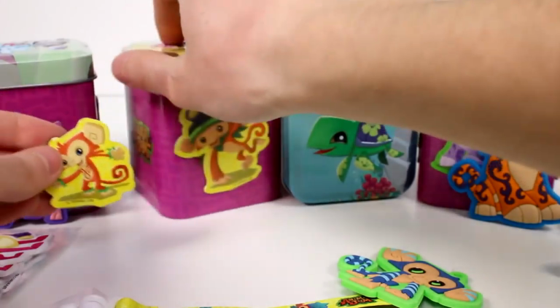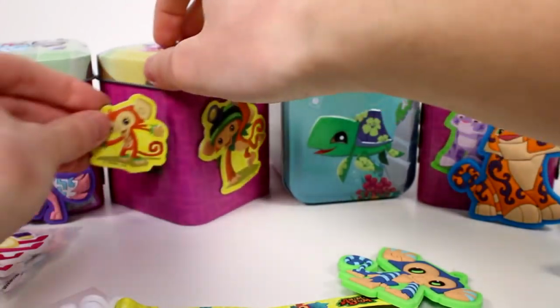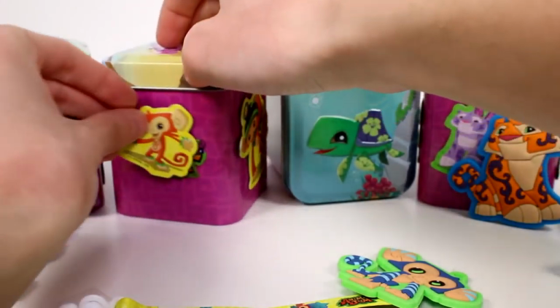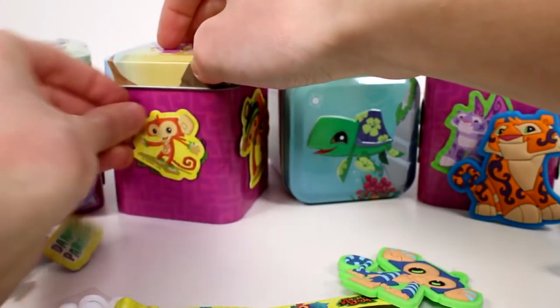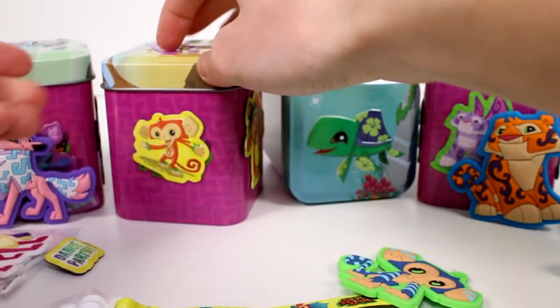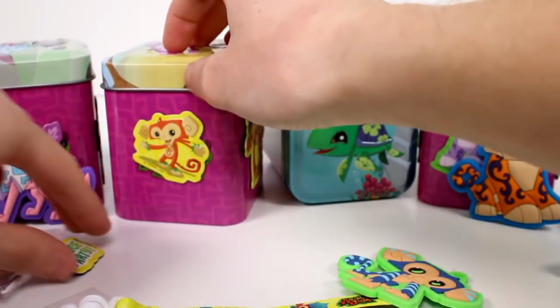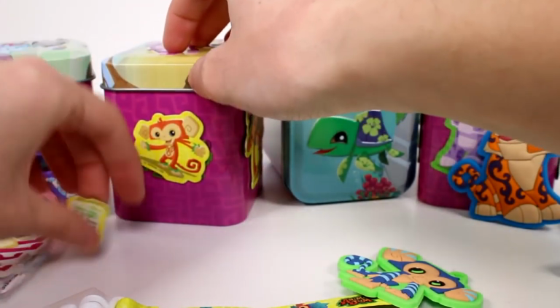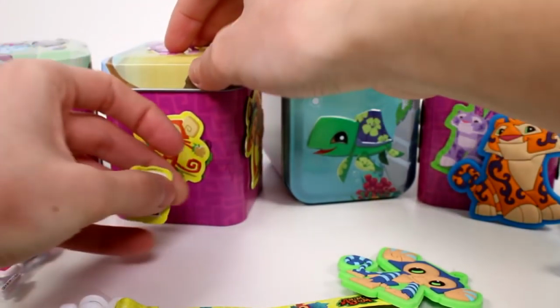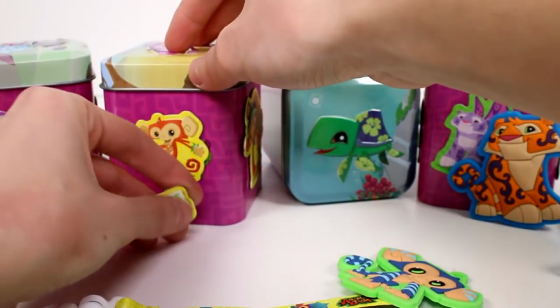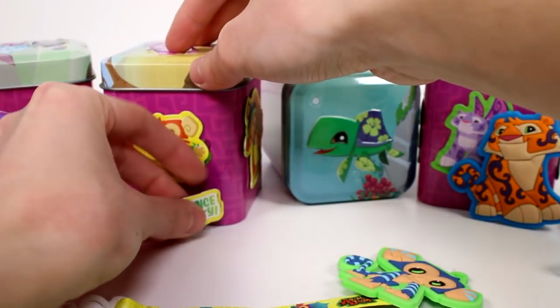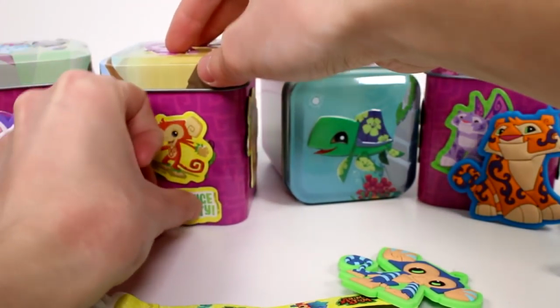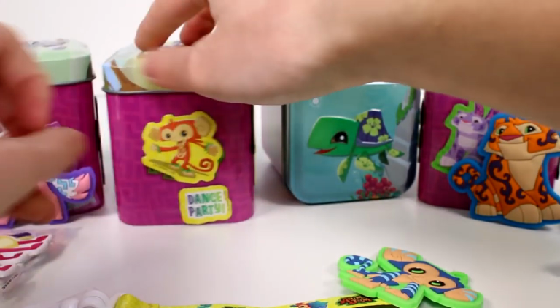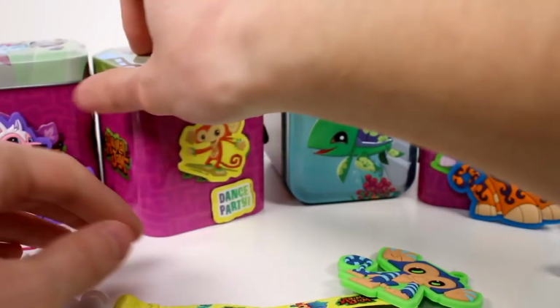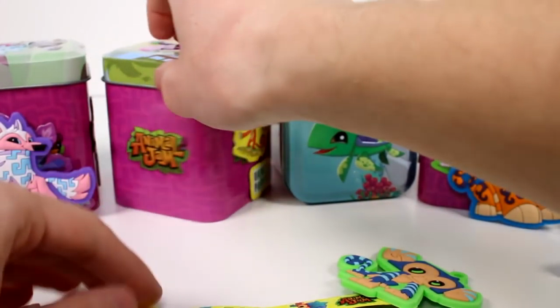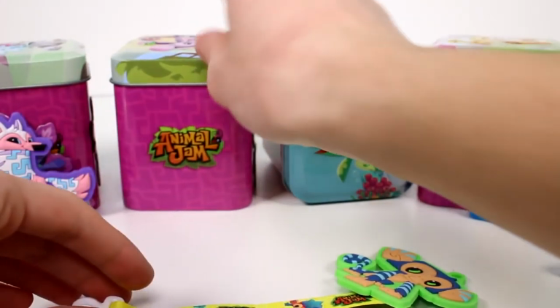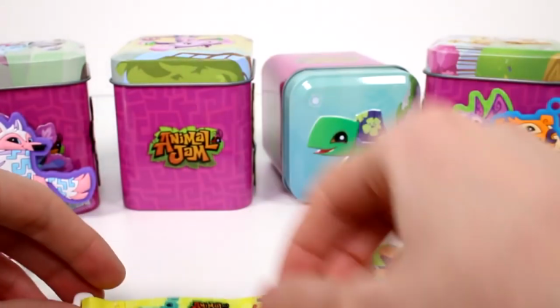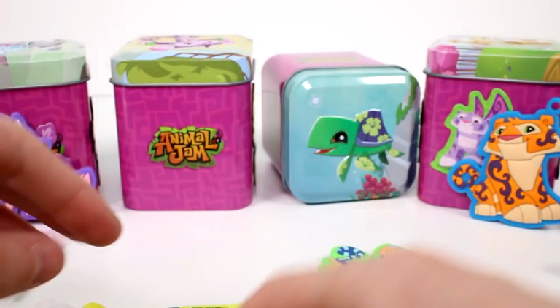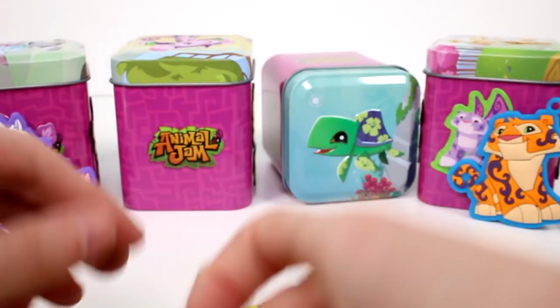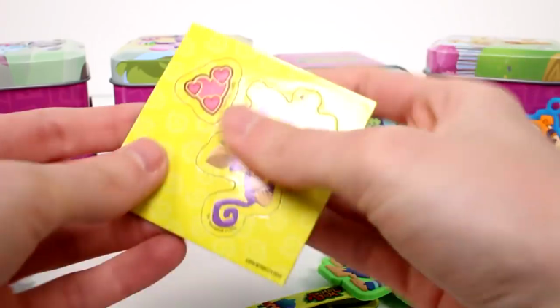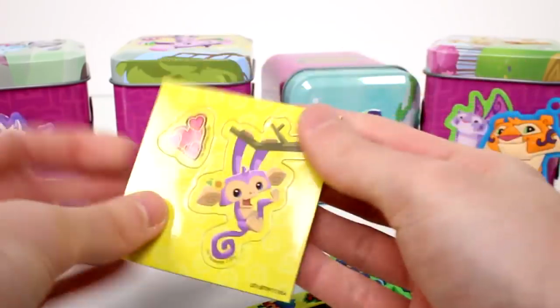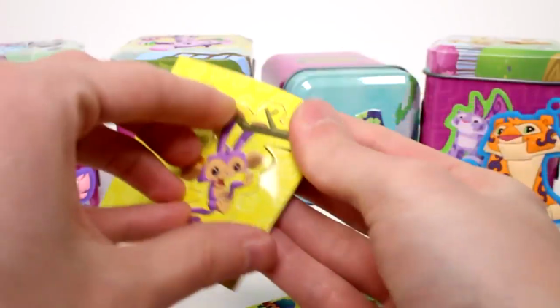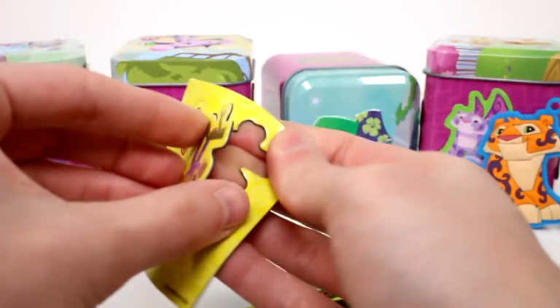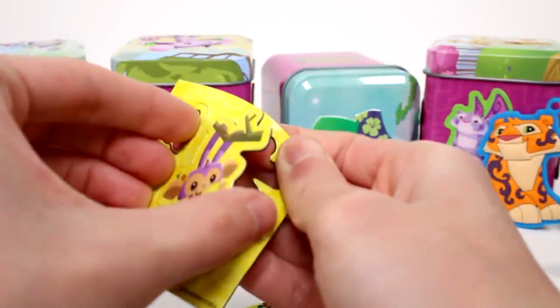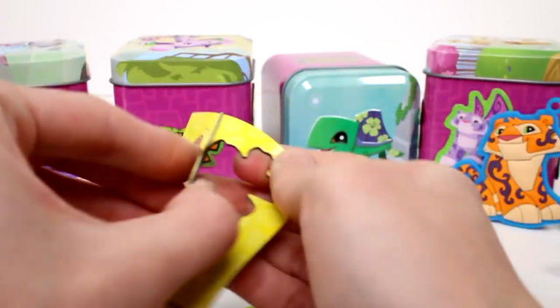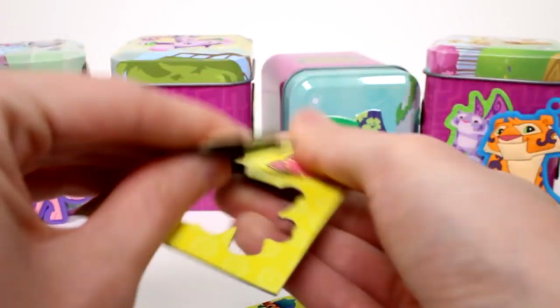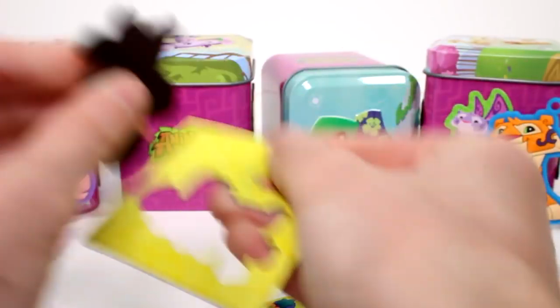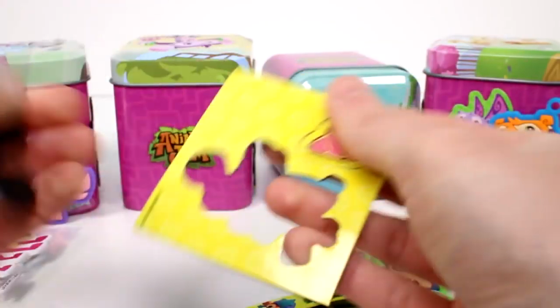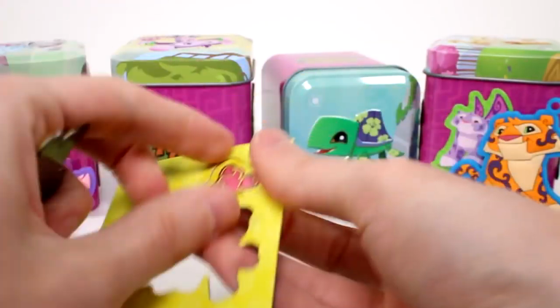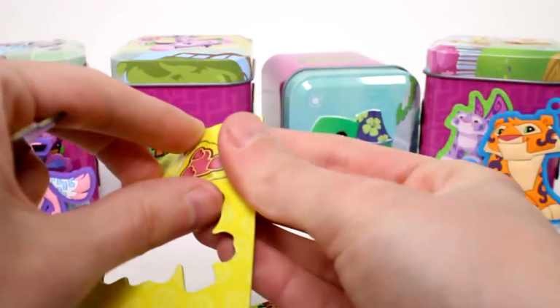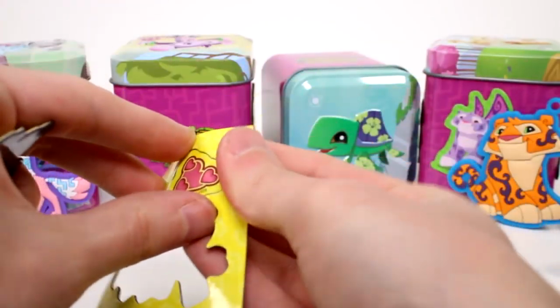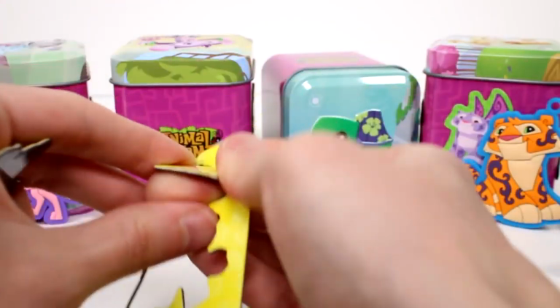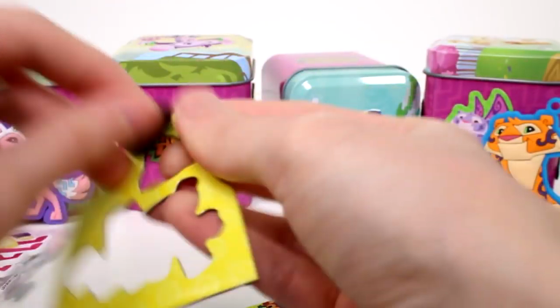We have the monkey, and then we have the monkey with the dance party — a little magnet. Gonna totally go to a dance party later. And then we have one hanging from a branch with hearts, which I really like.